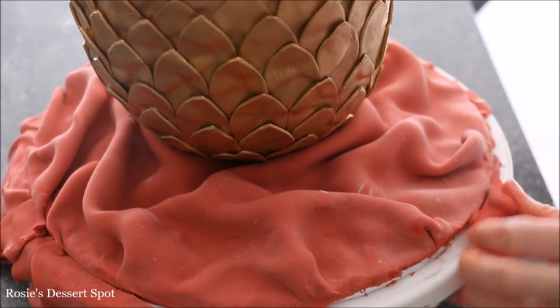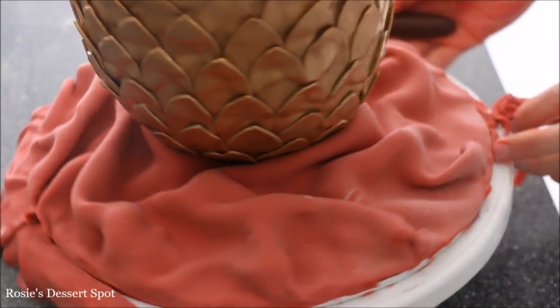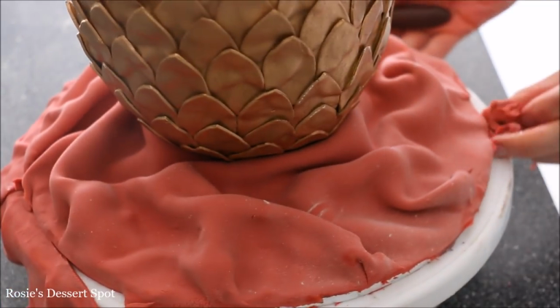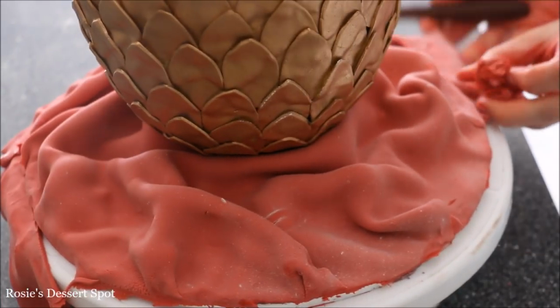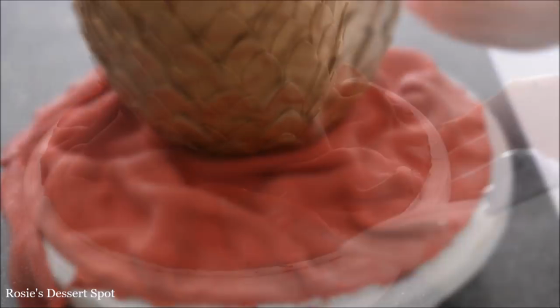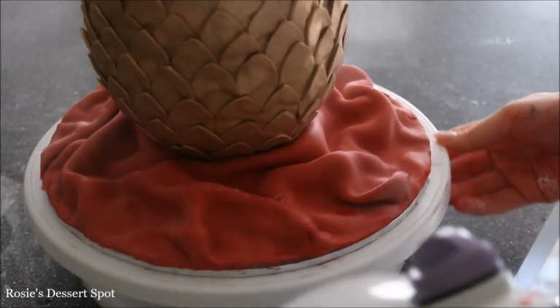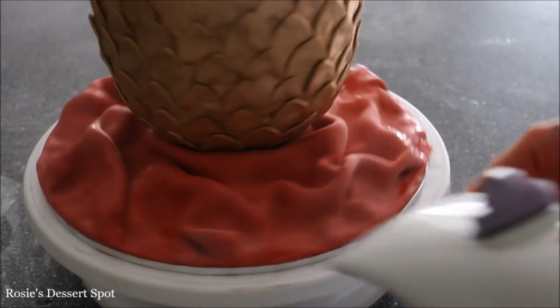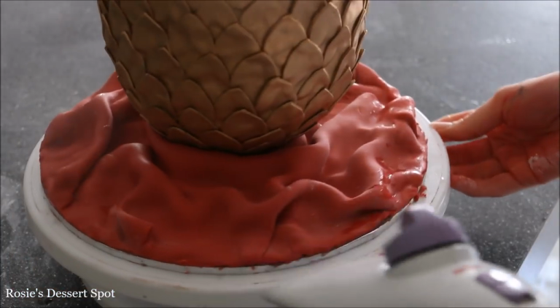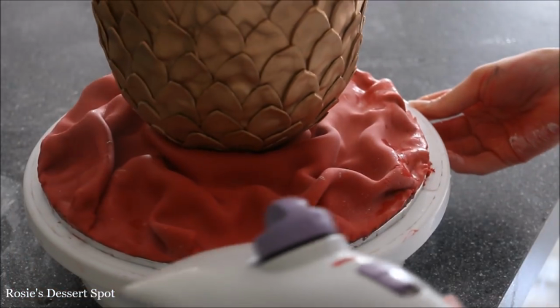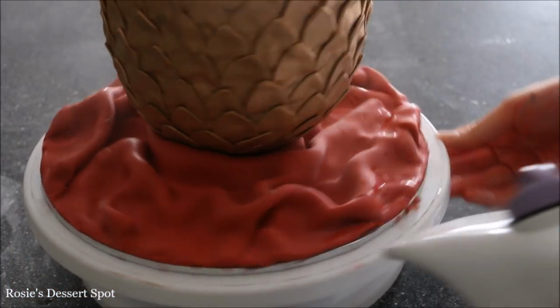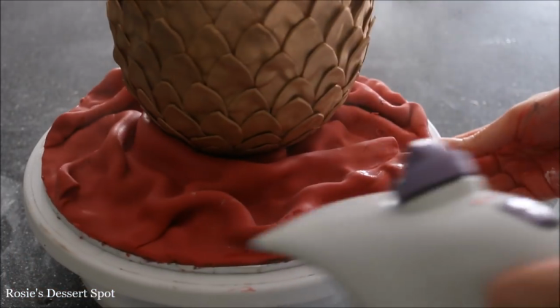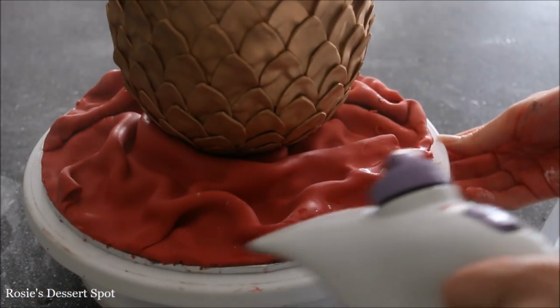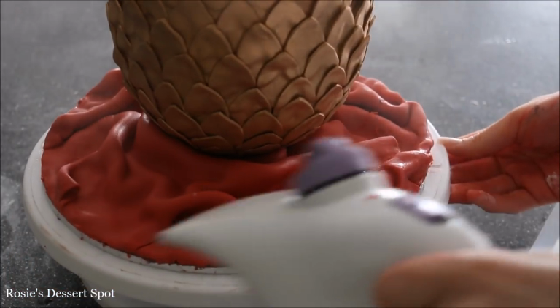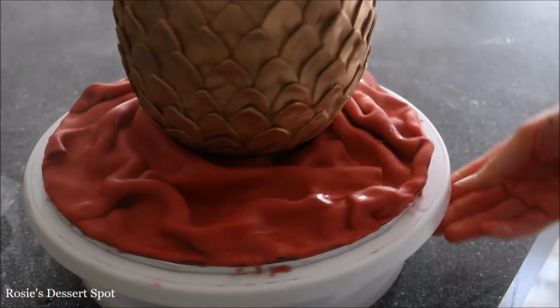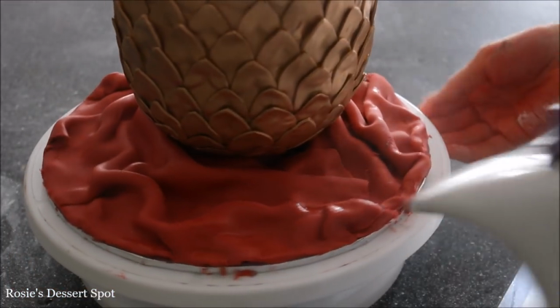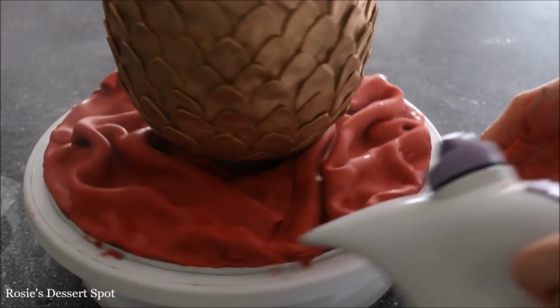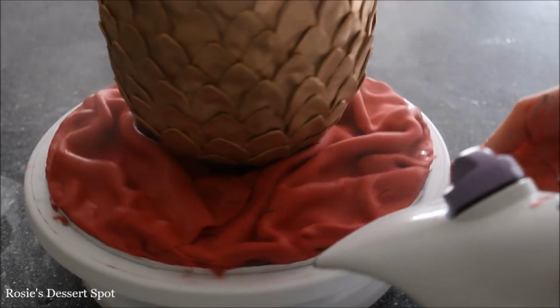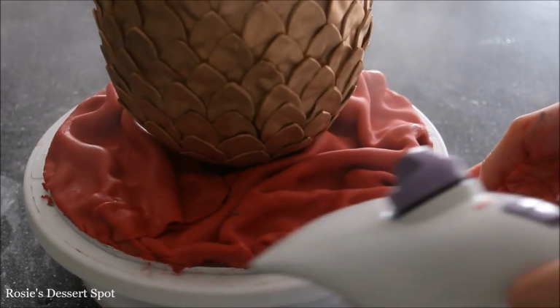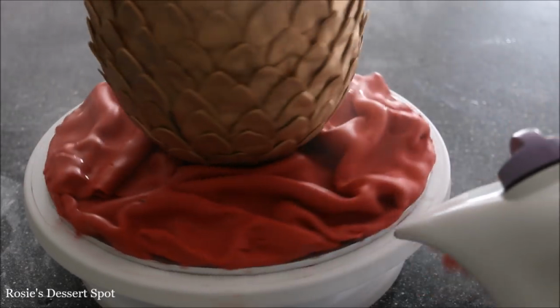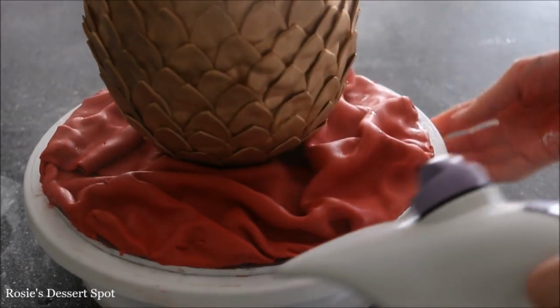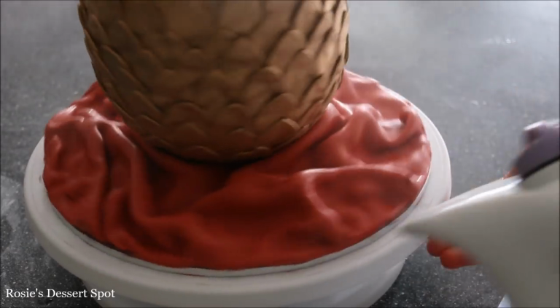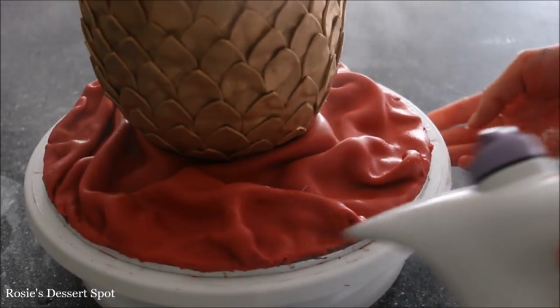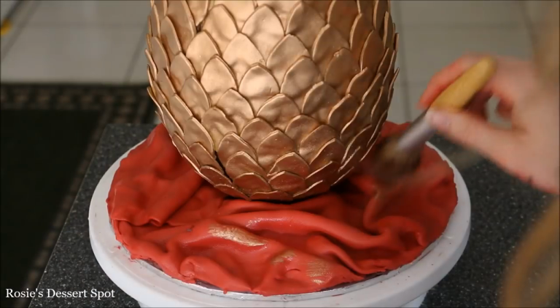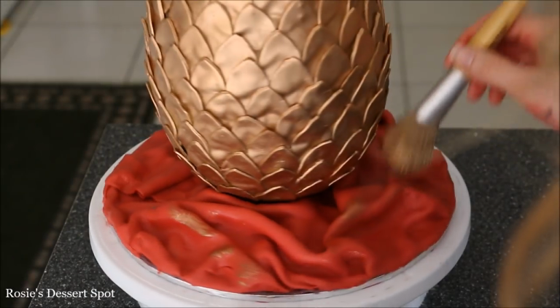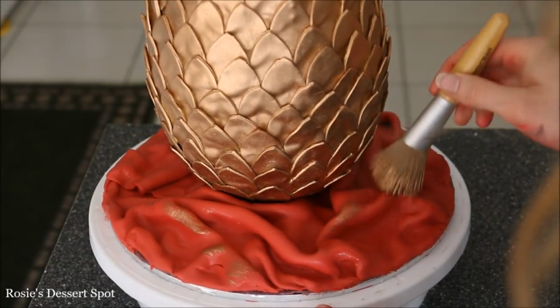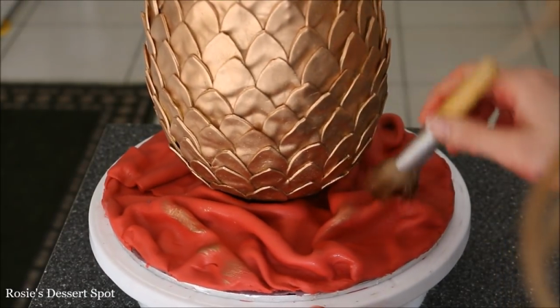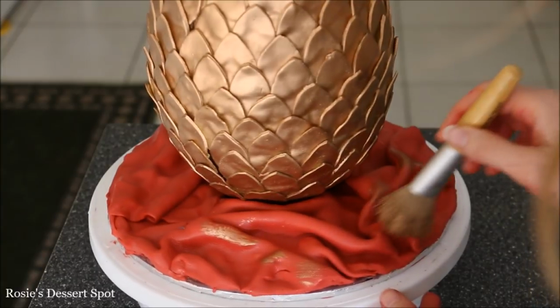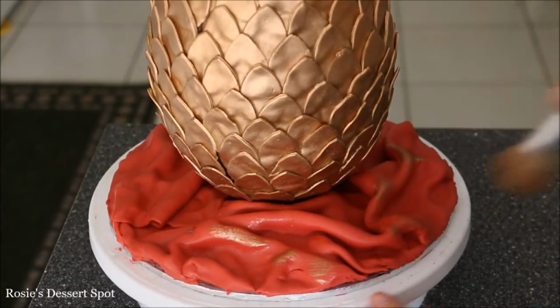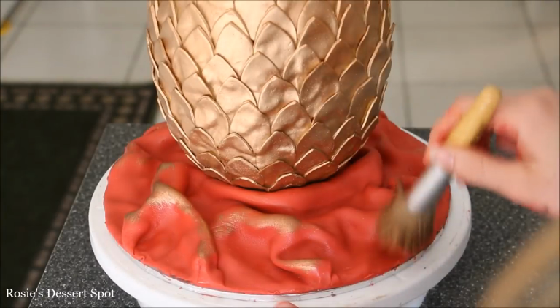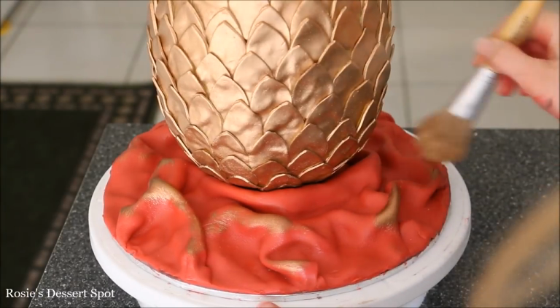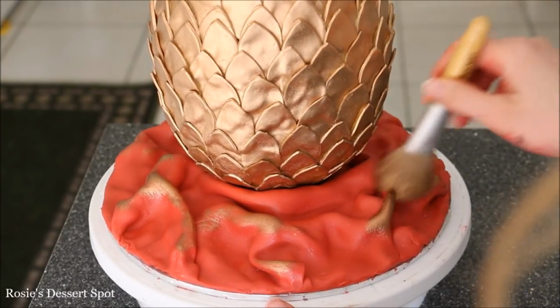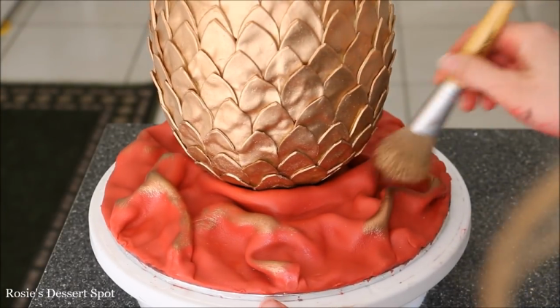Cut off the excess, and then I went around with the steamer along the bottom to remove any excess cornstarch or icing sugar. What looked really nice is just using that leftover paint and going over the raised areas.